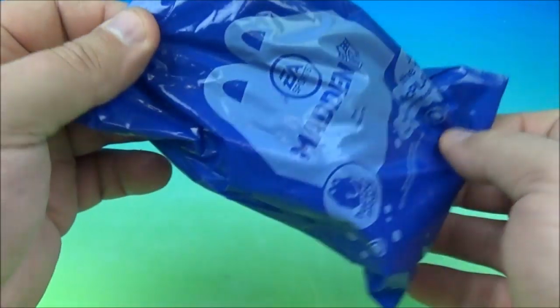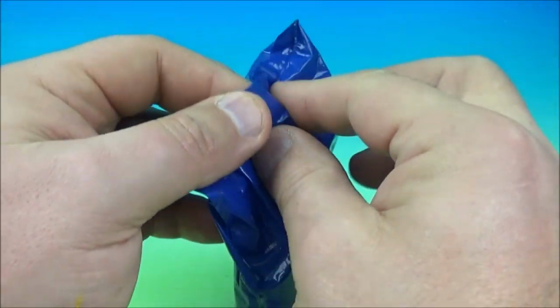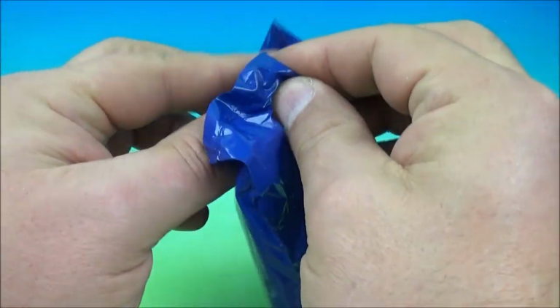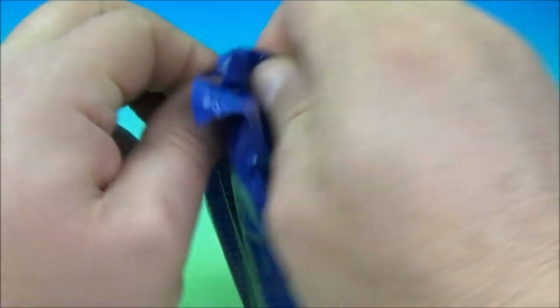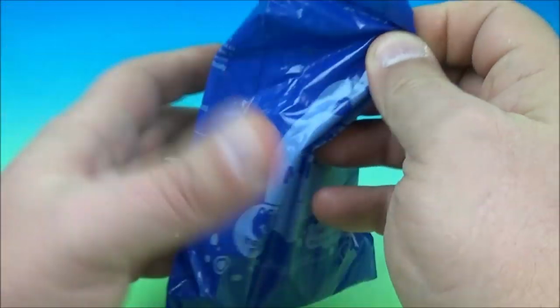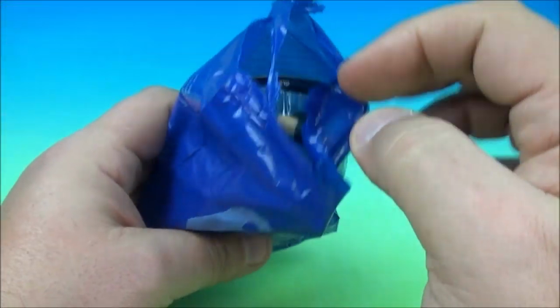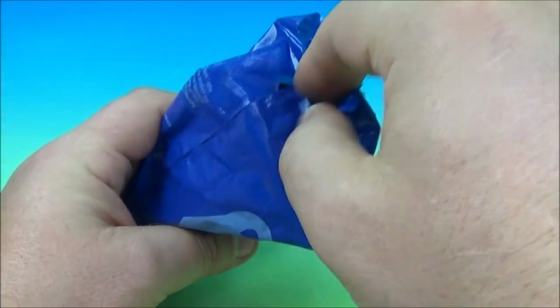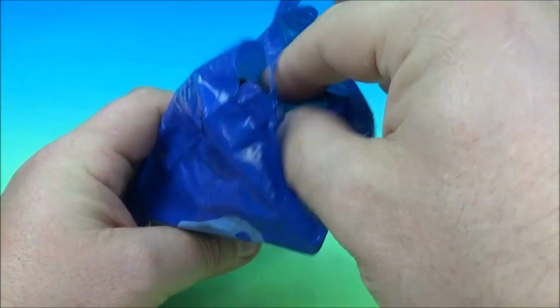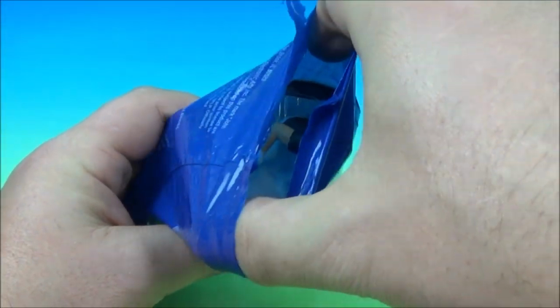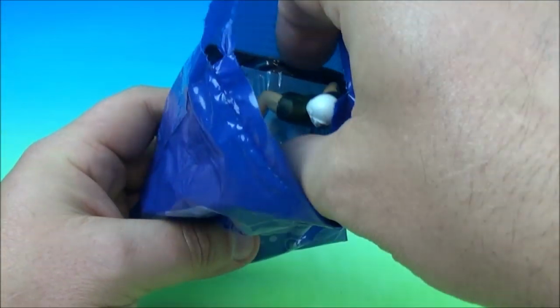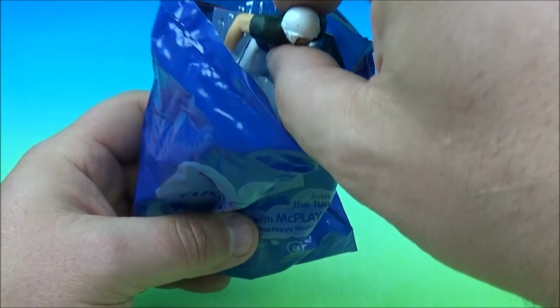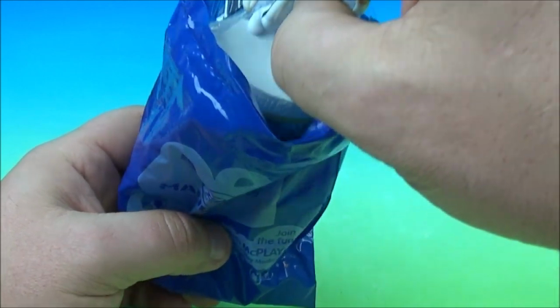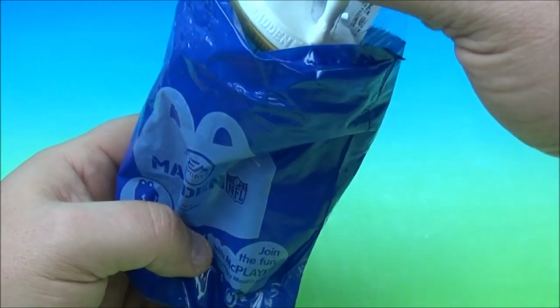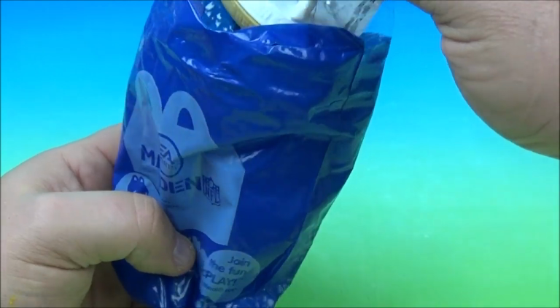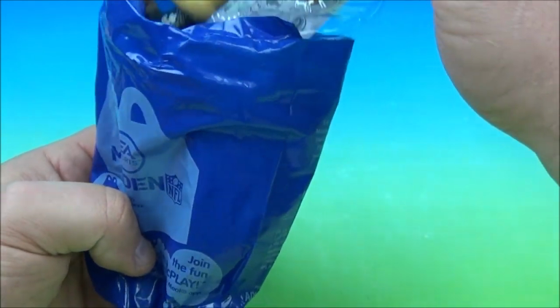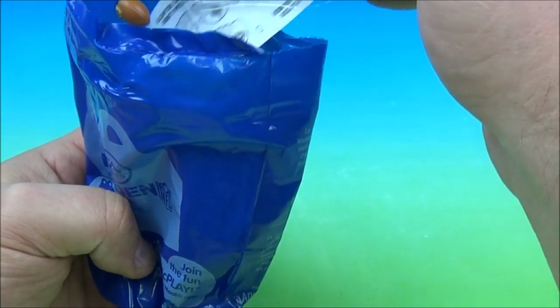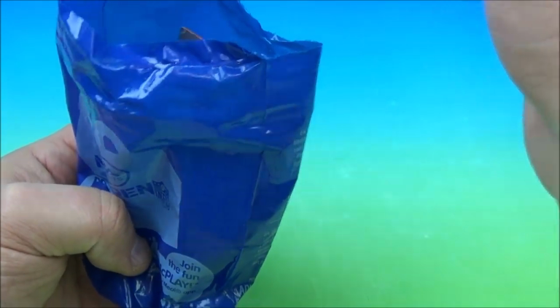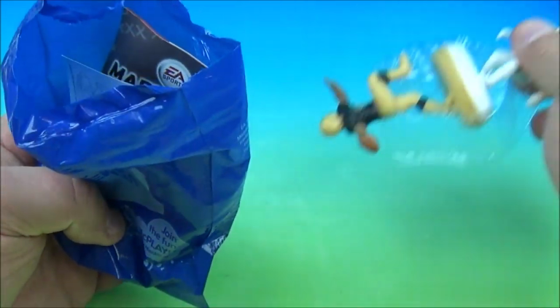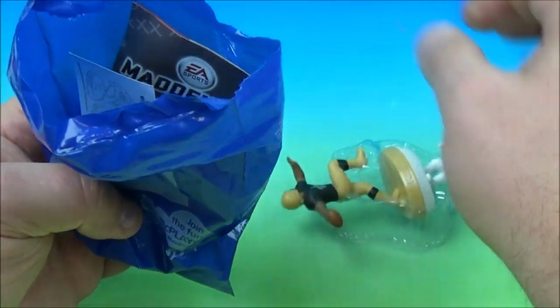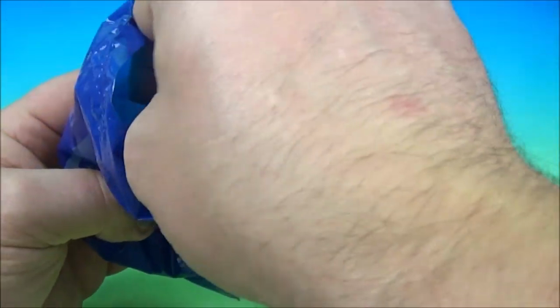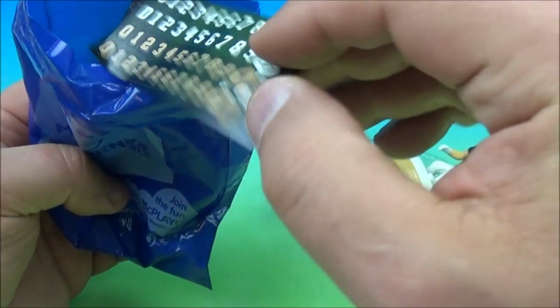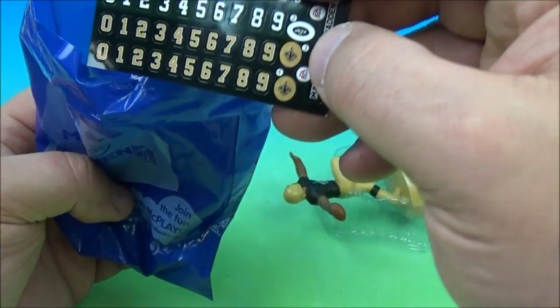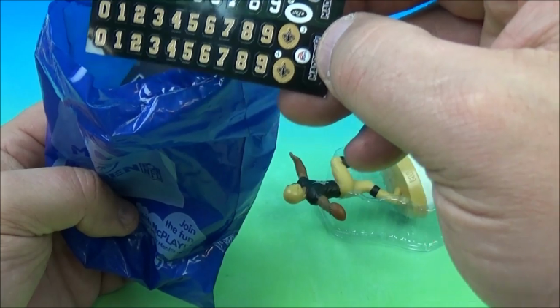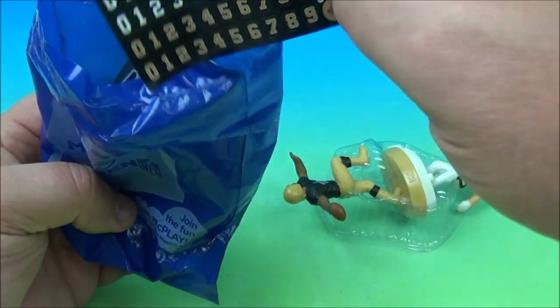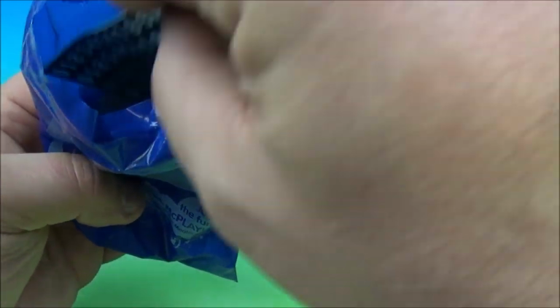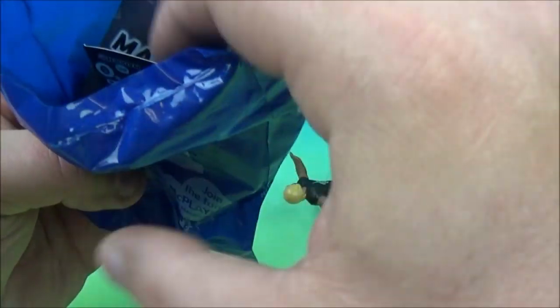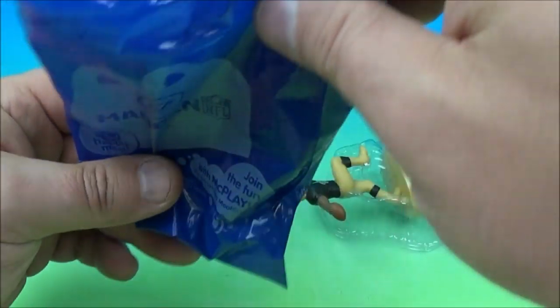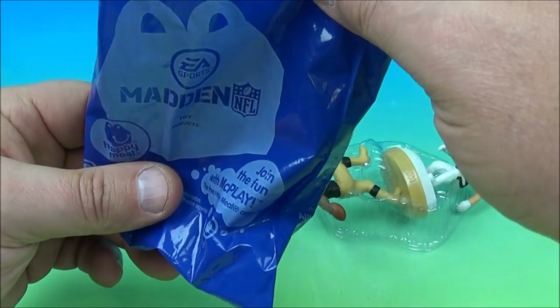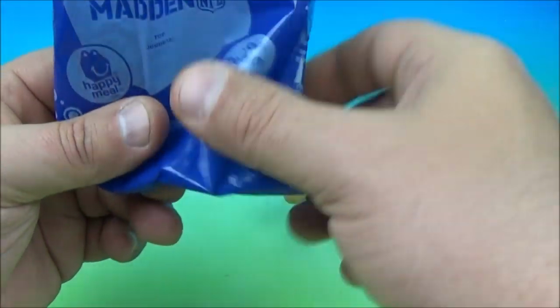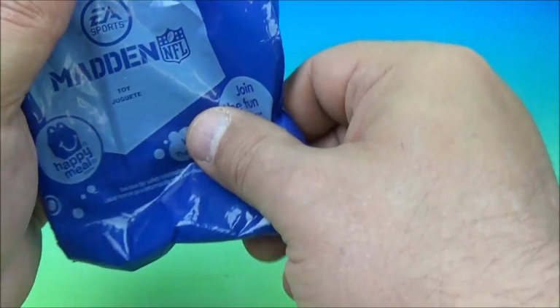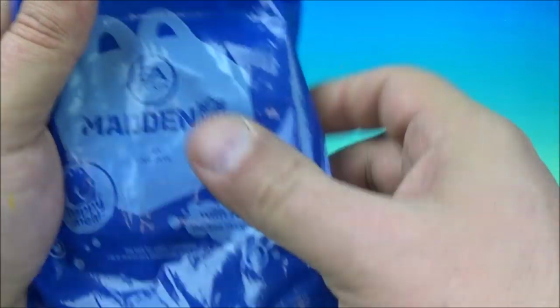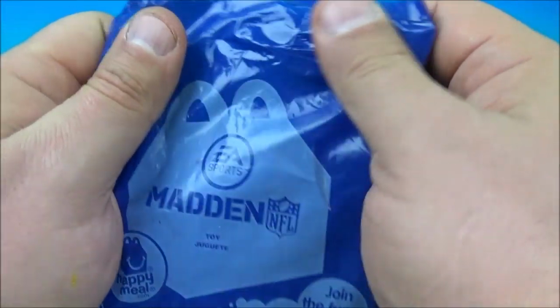Let's see who is in this one. We're not going to spend a lot of time doing all the stickers for all these guys, but it looks like we have the Jets and the Saints.